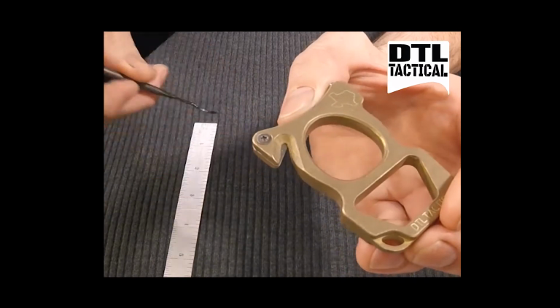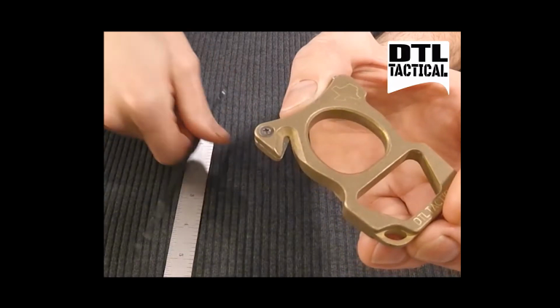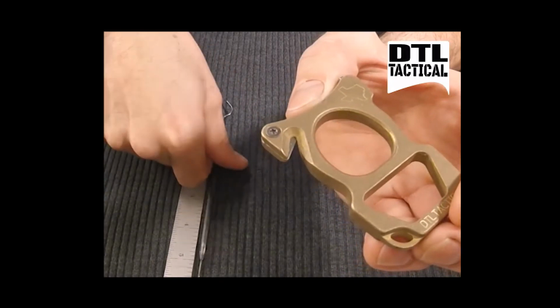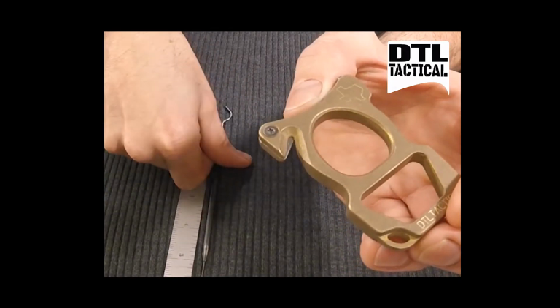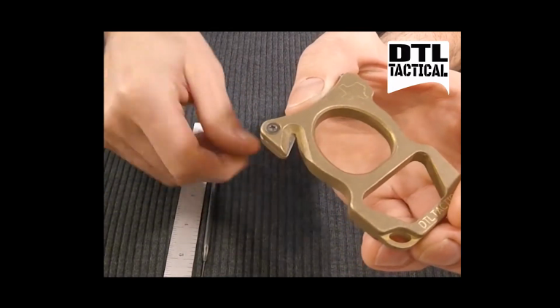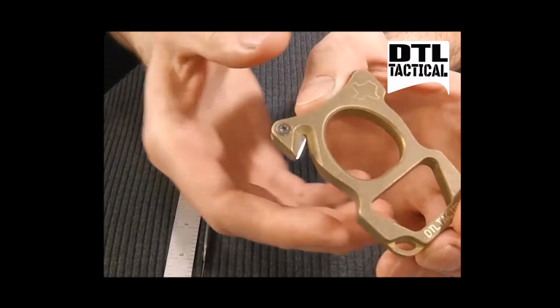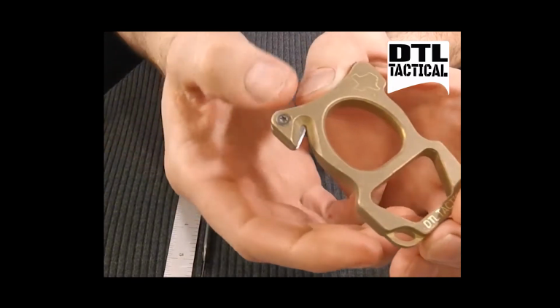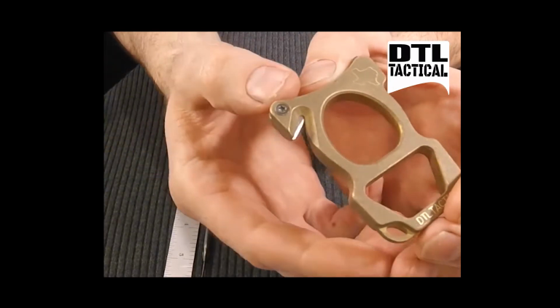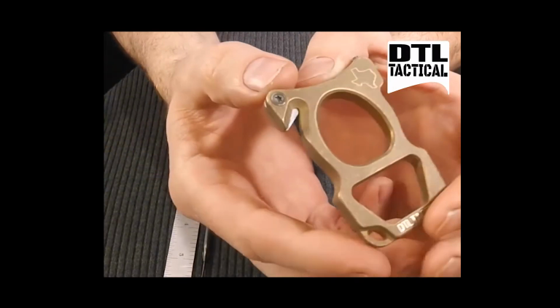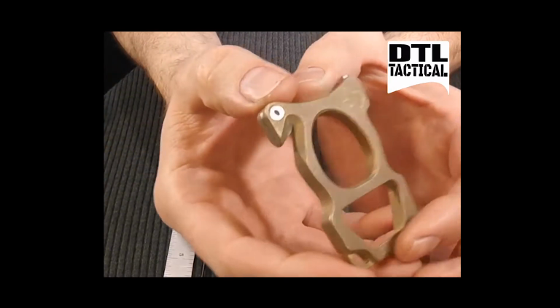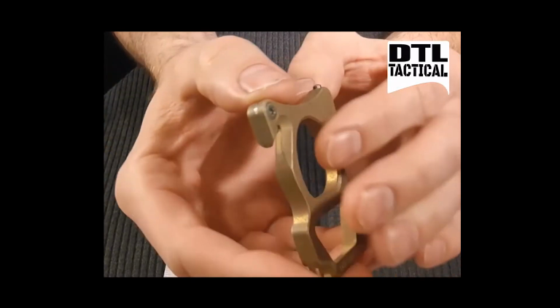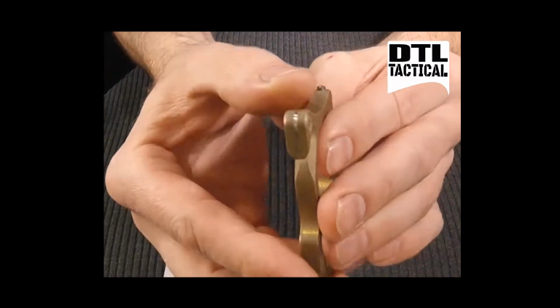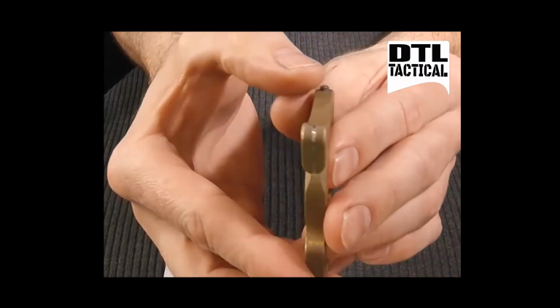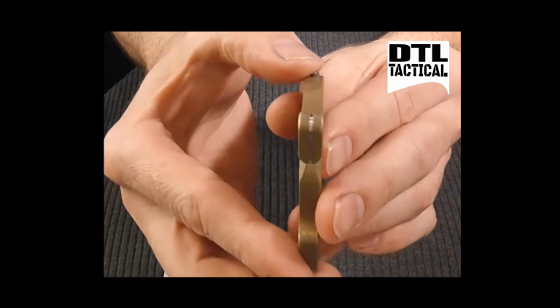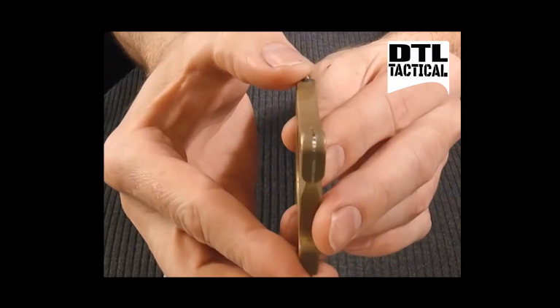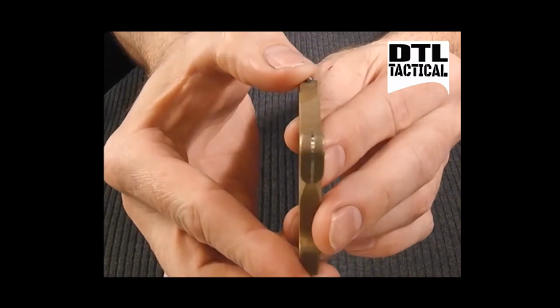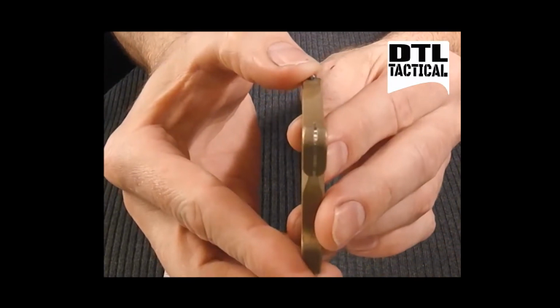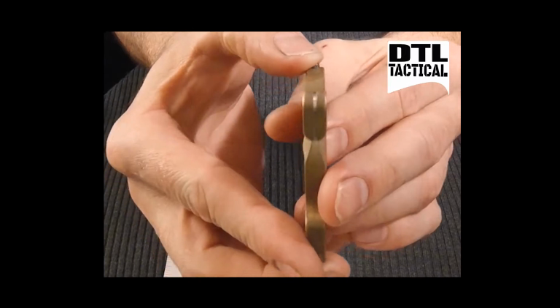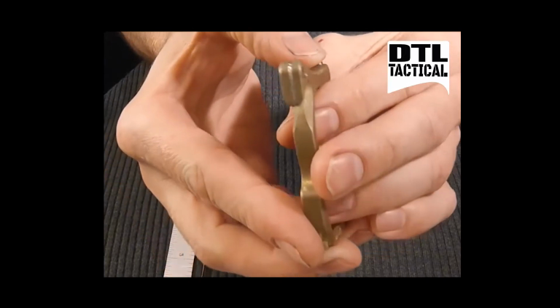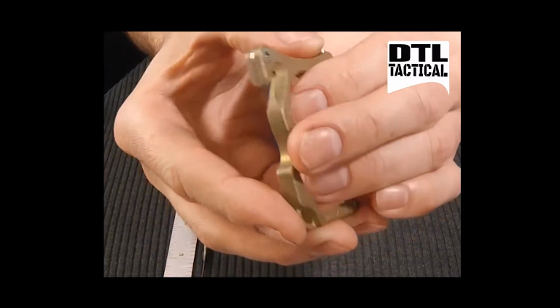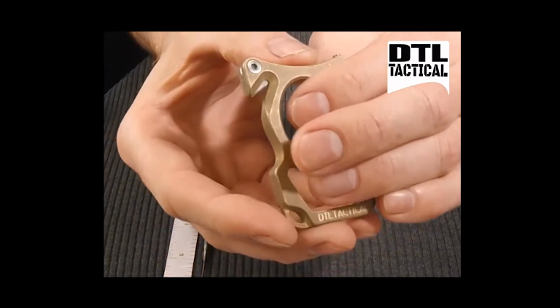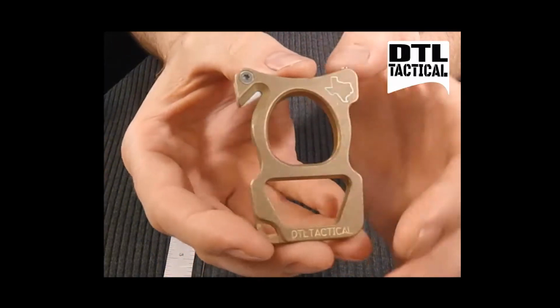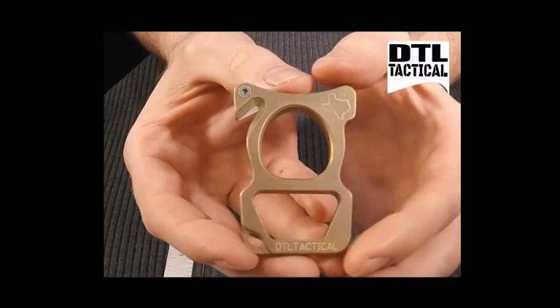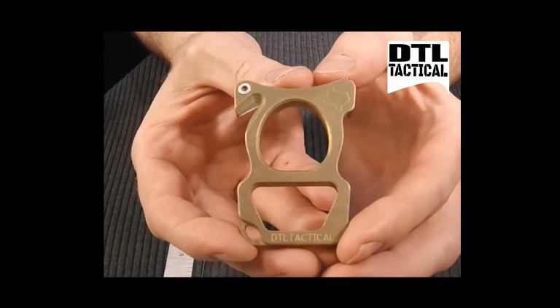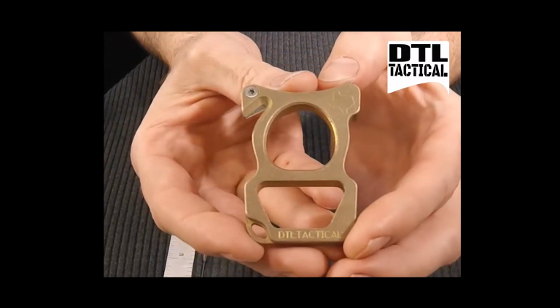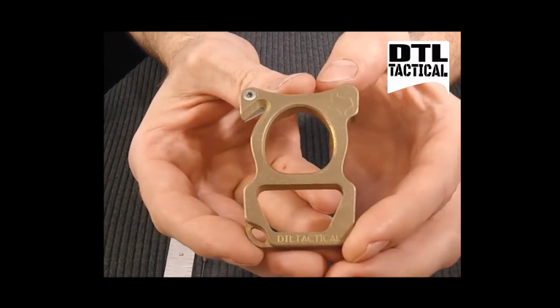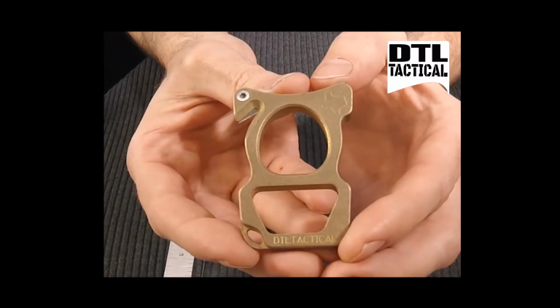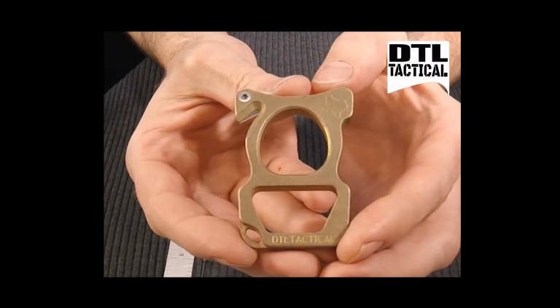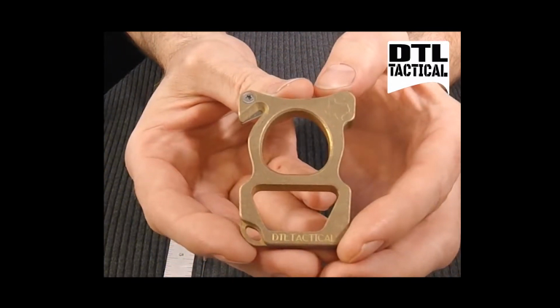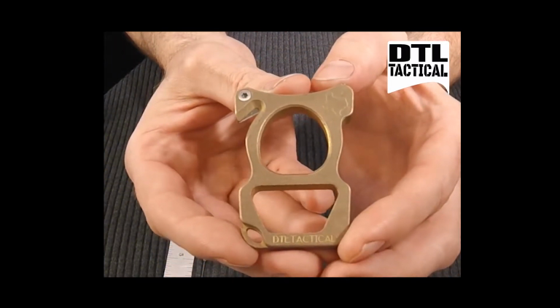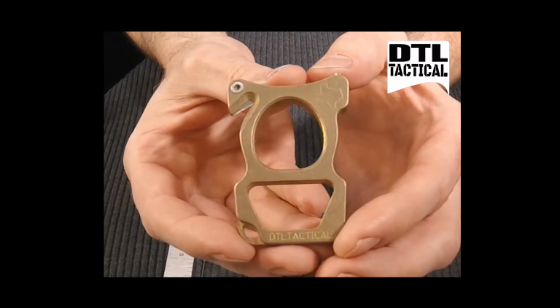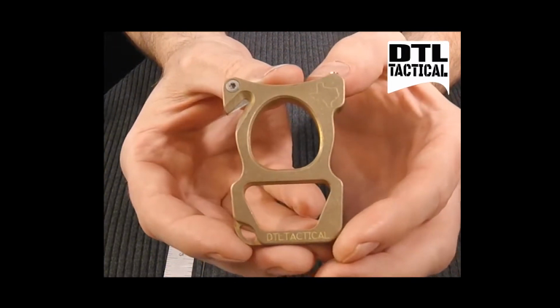The blade is thirty-five thousandths thick. It can be used to cut seatbelts, small cord, and small diameter rope.